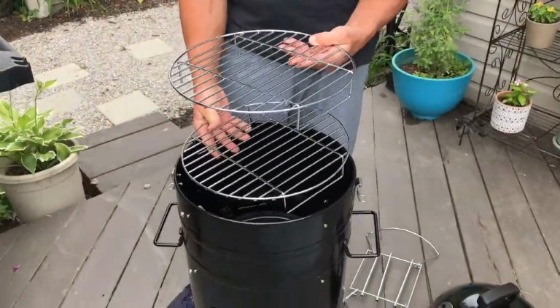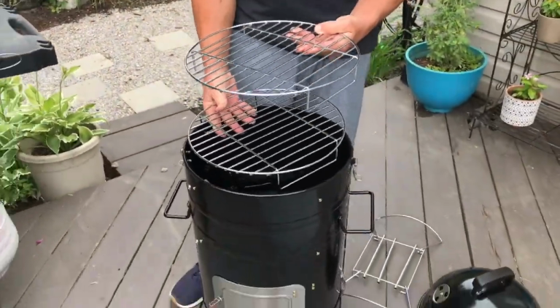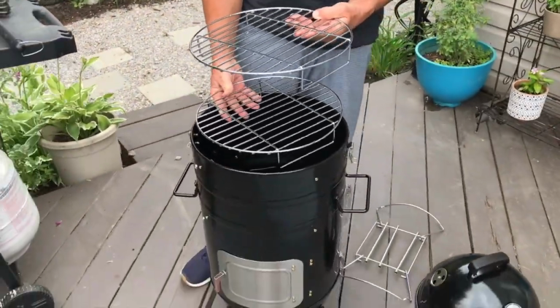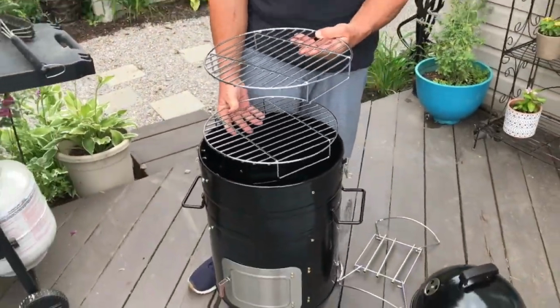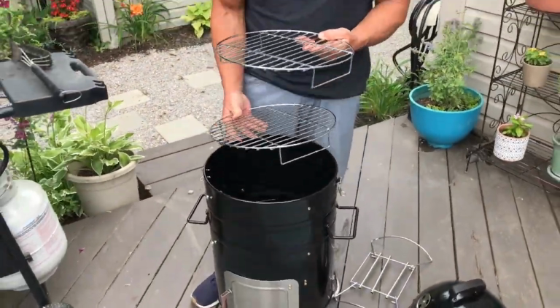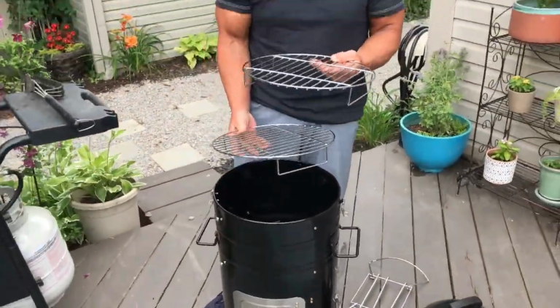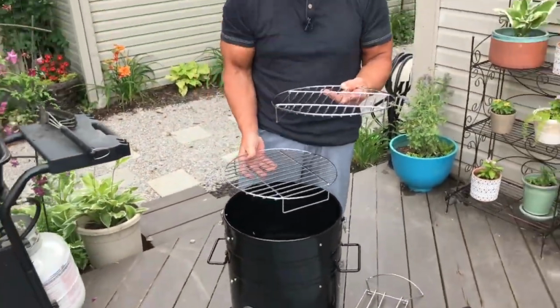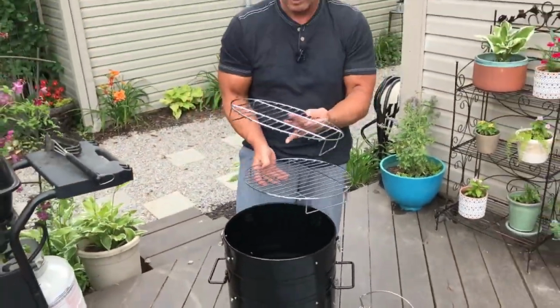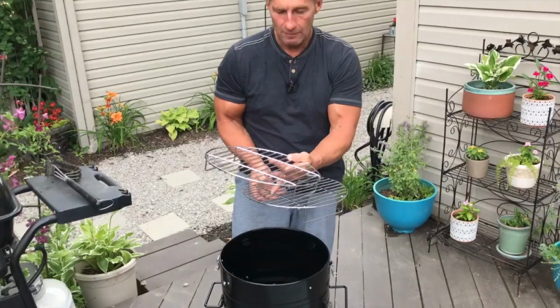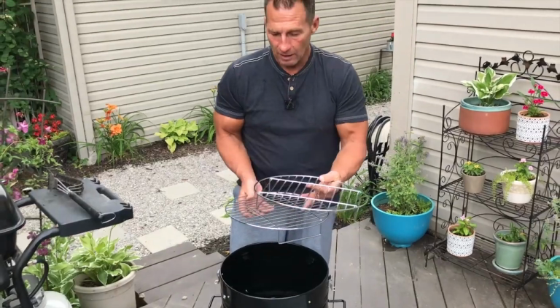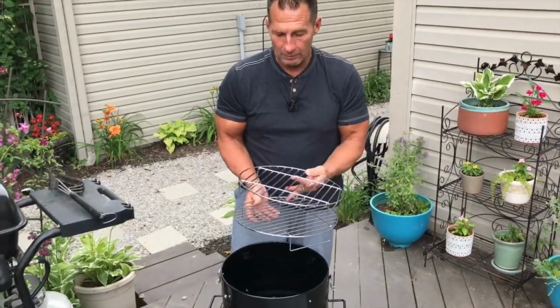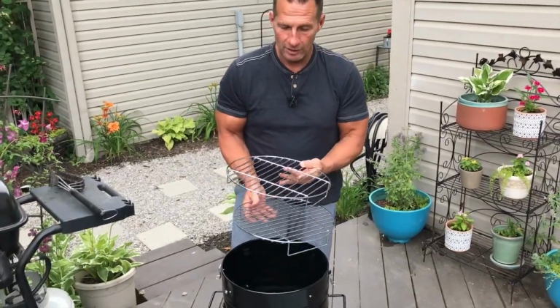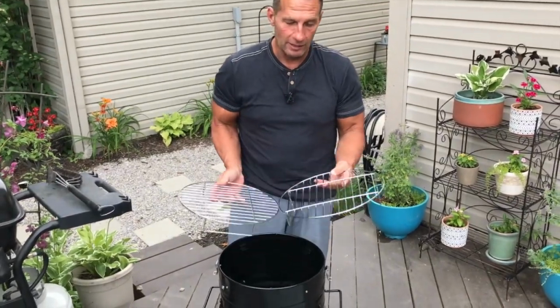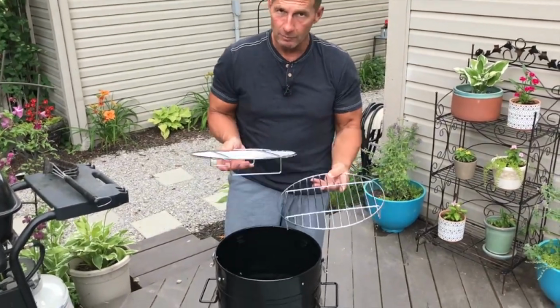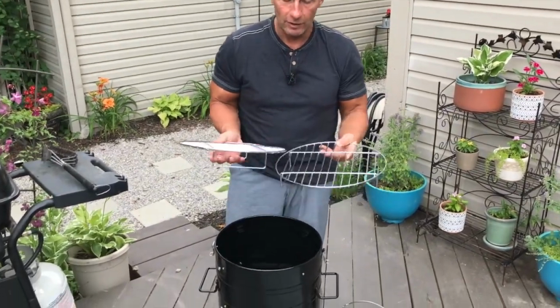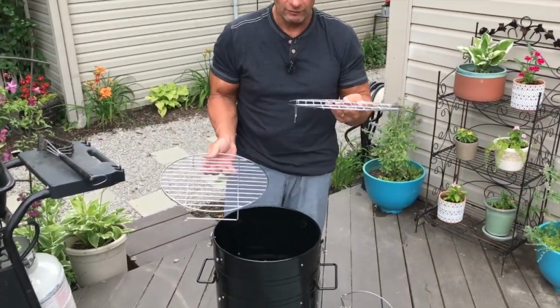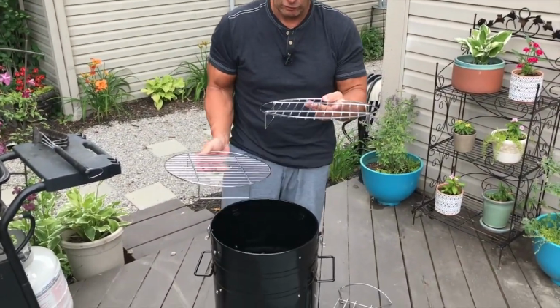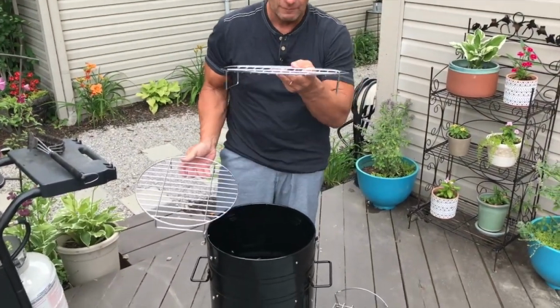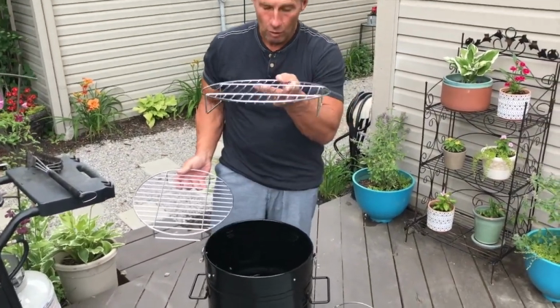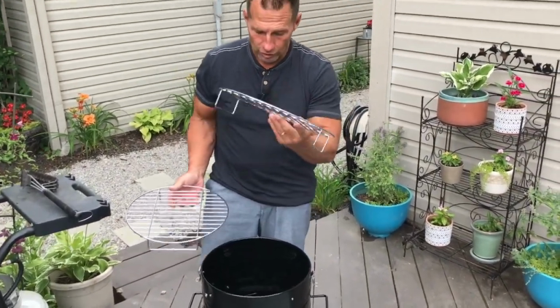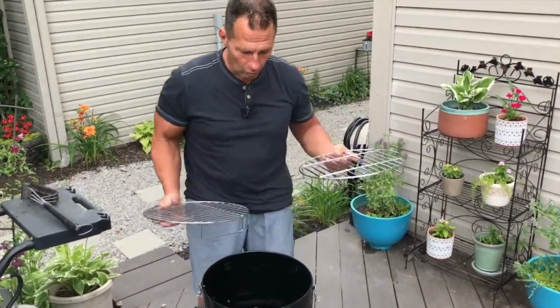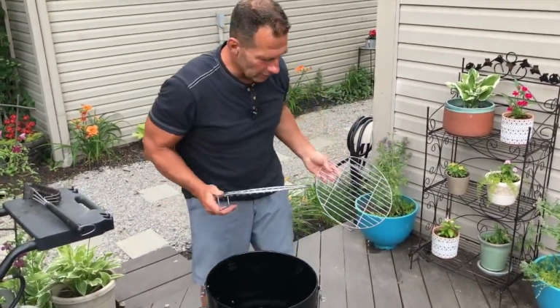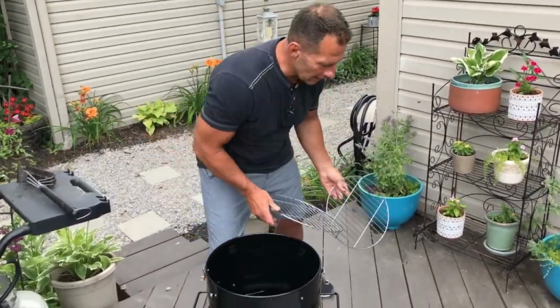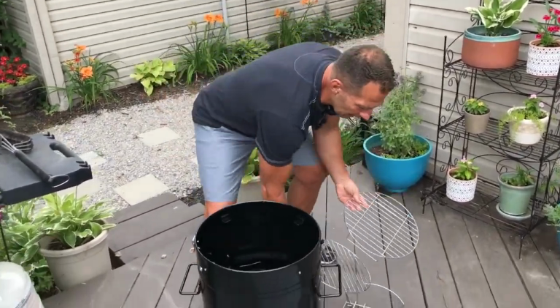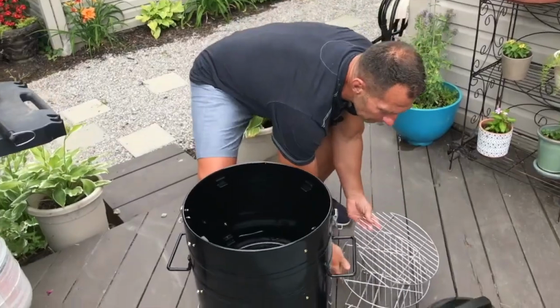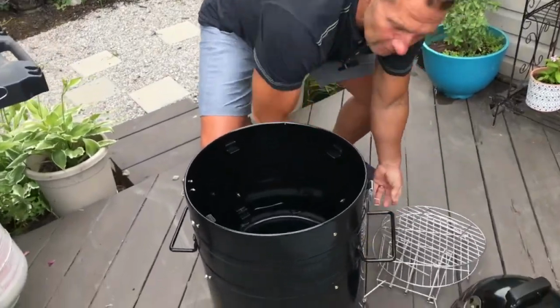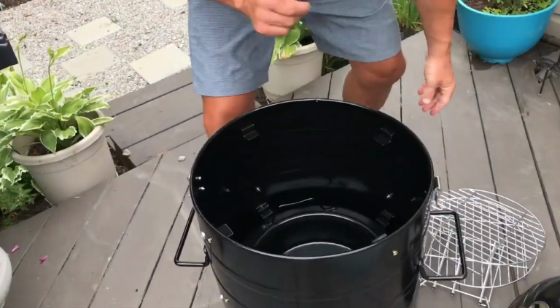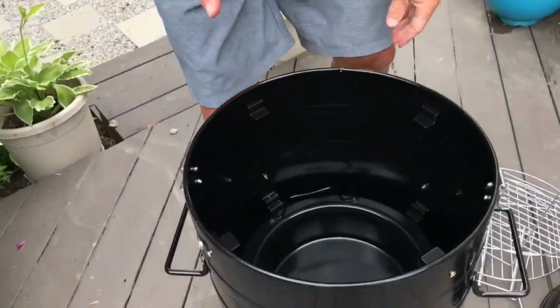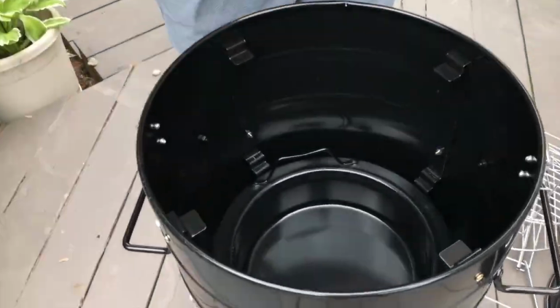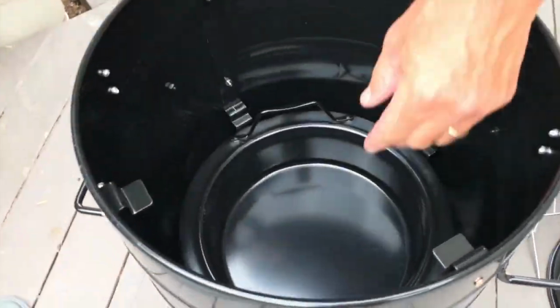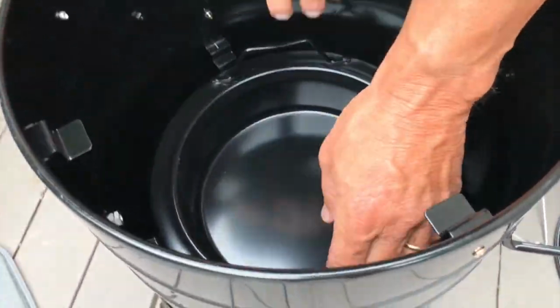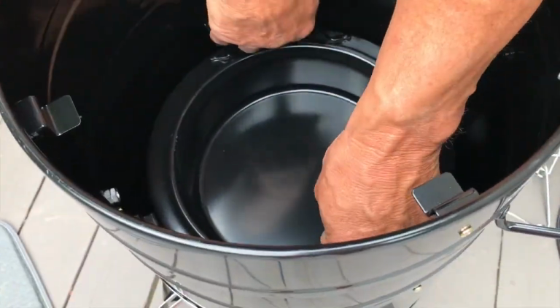It also comes with two grill grates, so you can double stack them. If you're doing different kinds of things — maybe chicken on one level and beef on the other — or just use one. You've got that option.